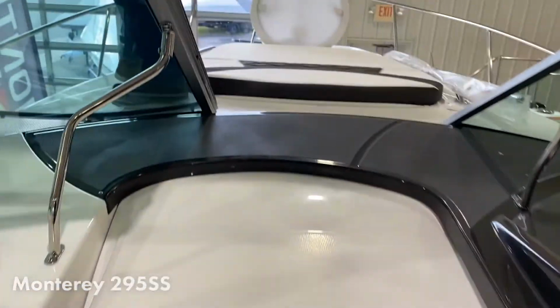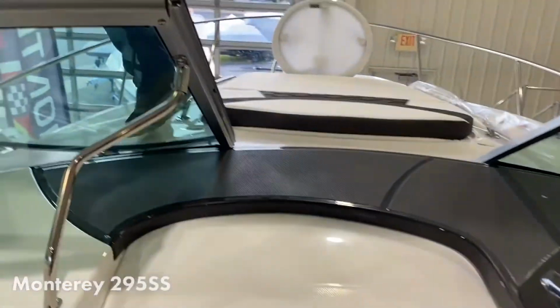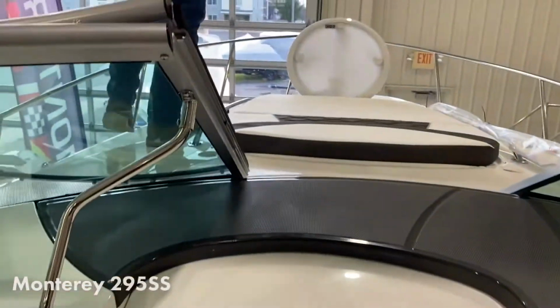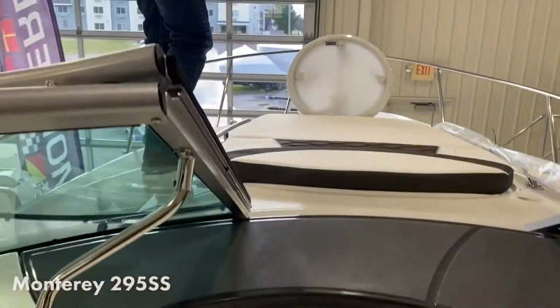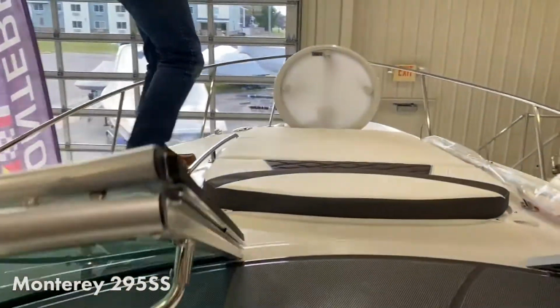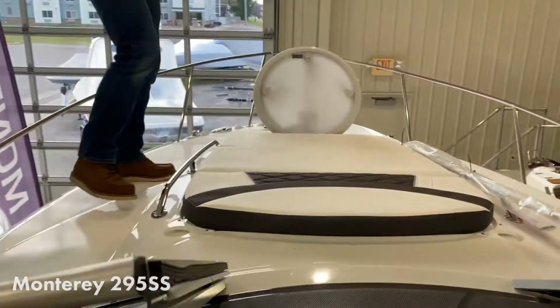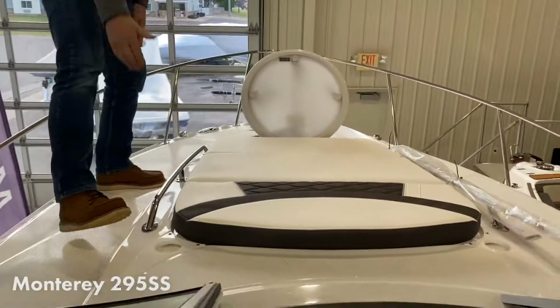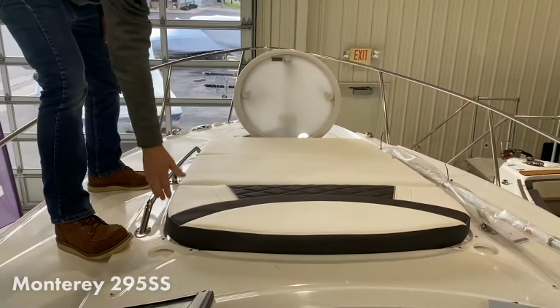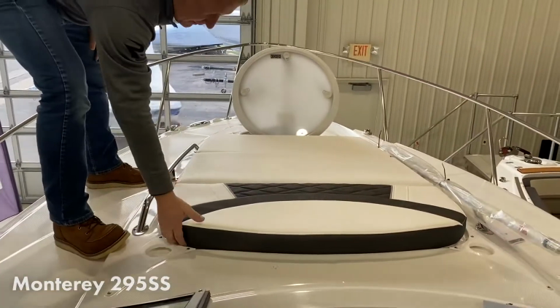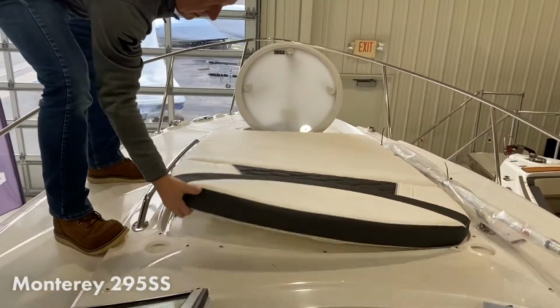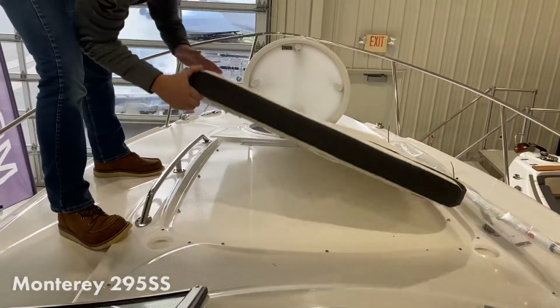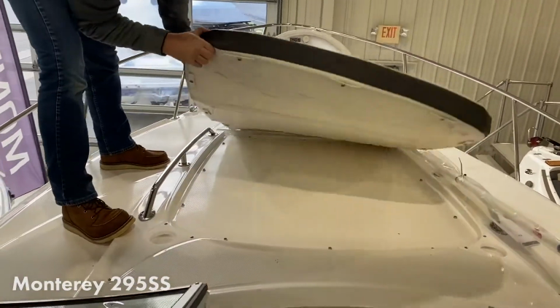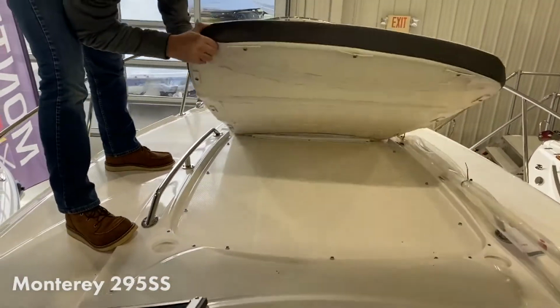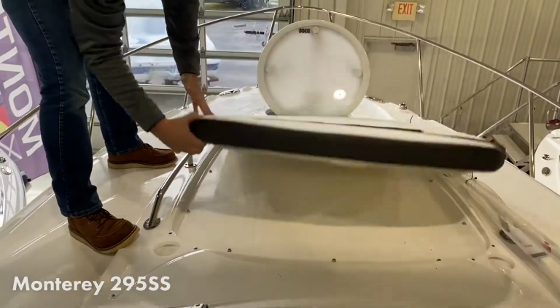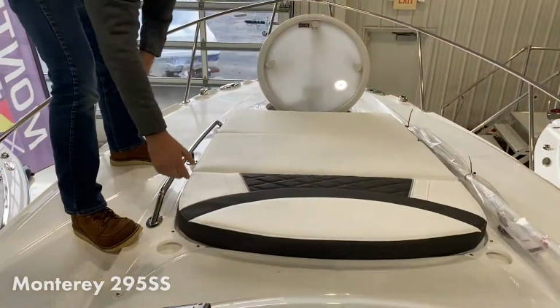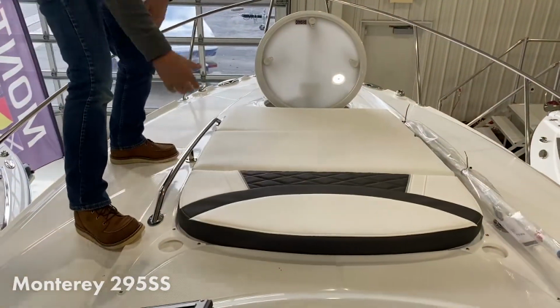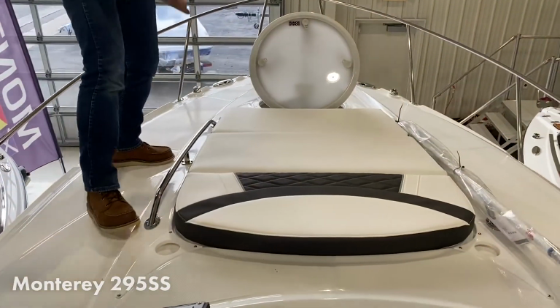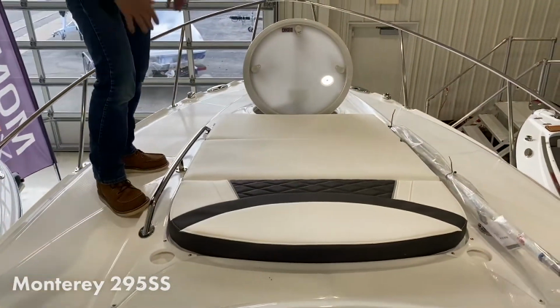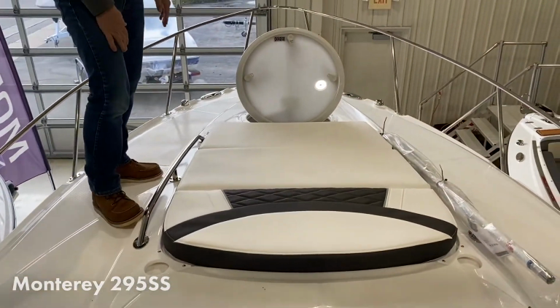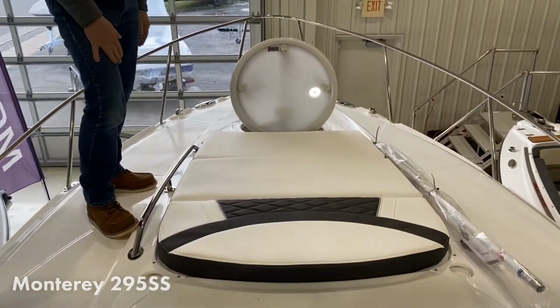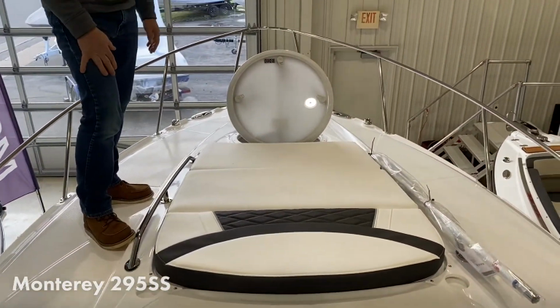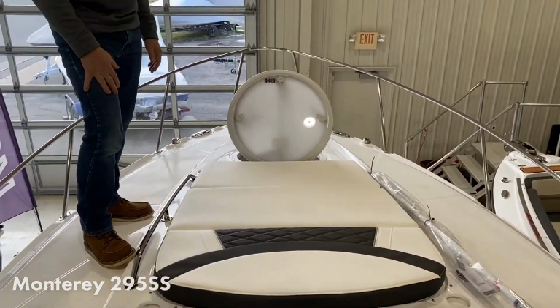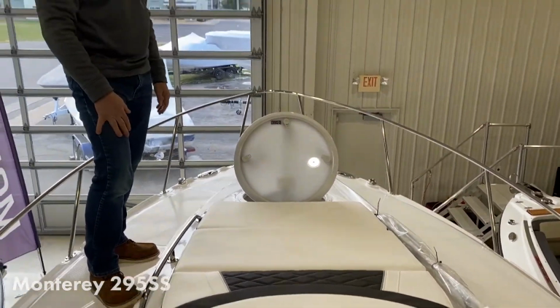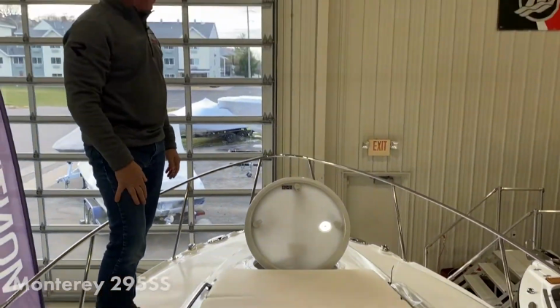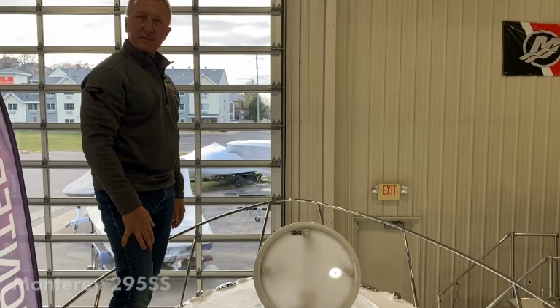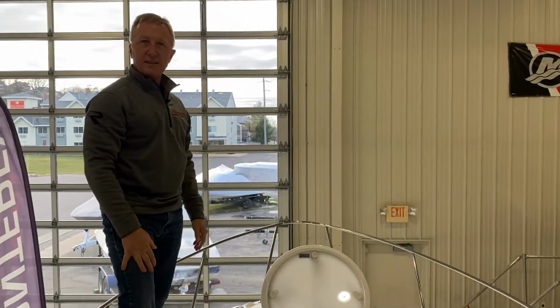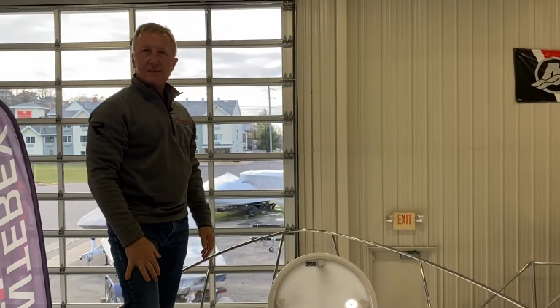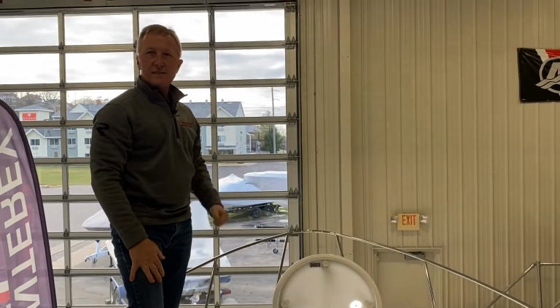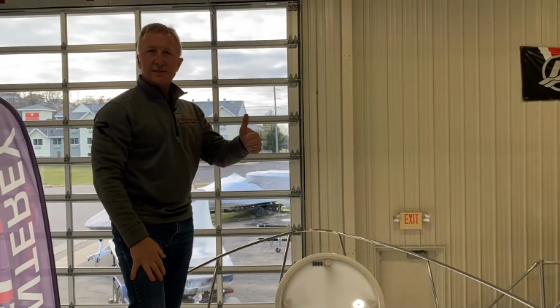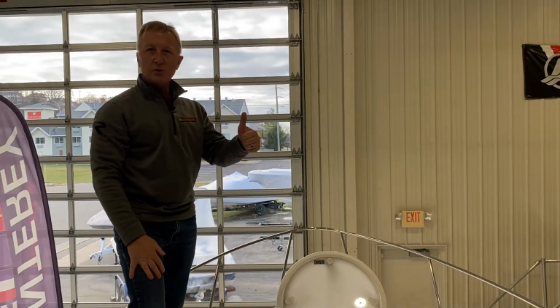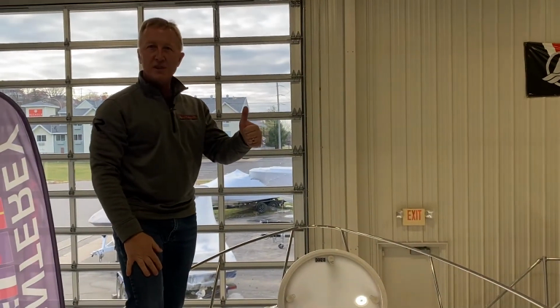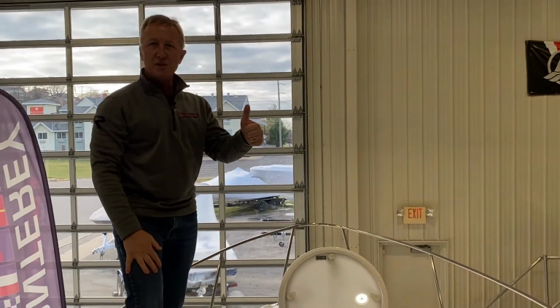Great area to hang out up here. This flips up, gives you a place to lounge. I mean, just a great boat. Thanks for watching everyone.